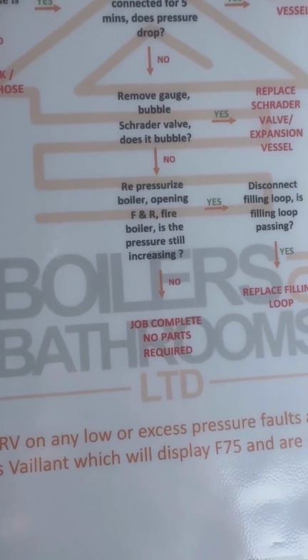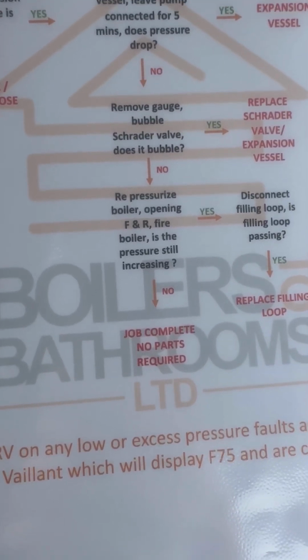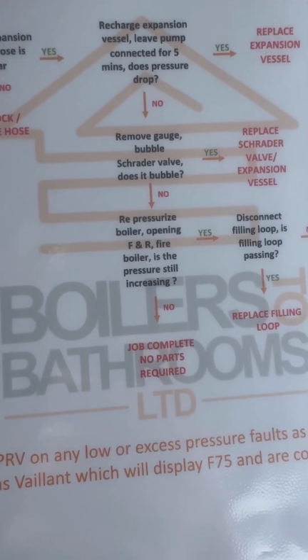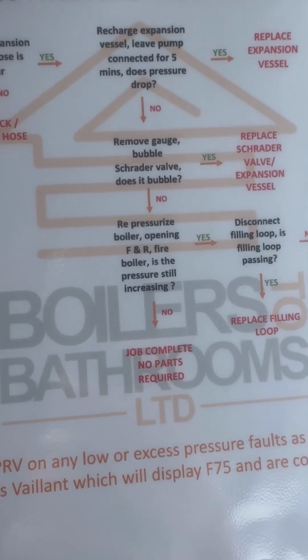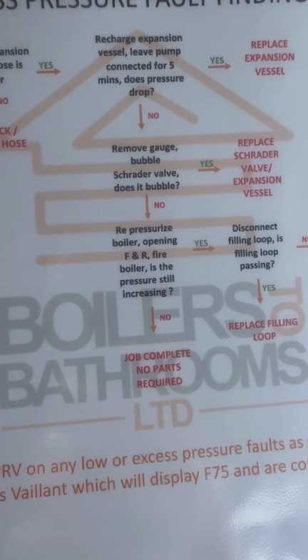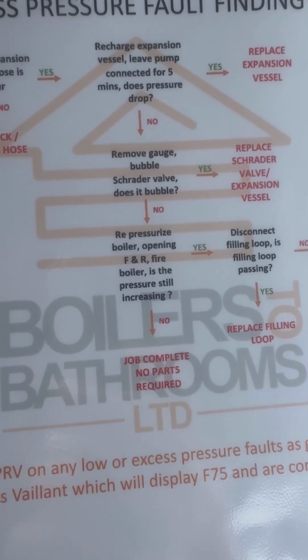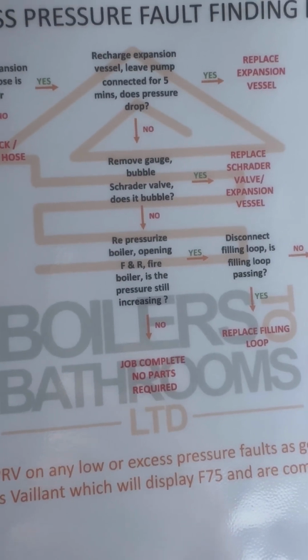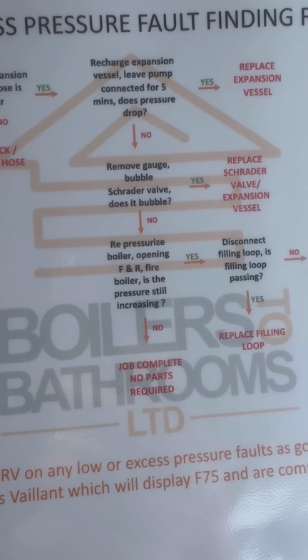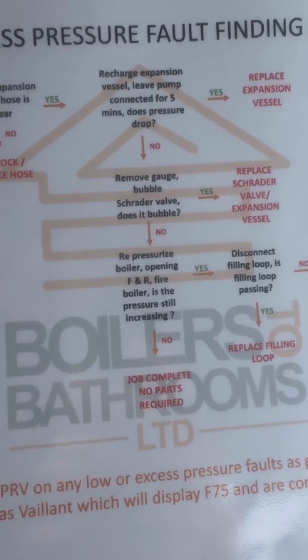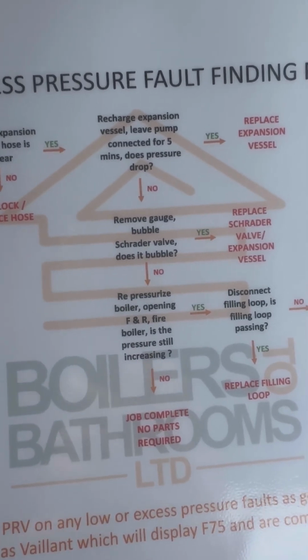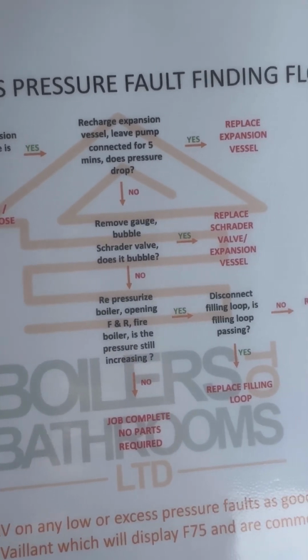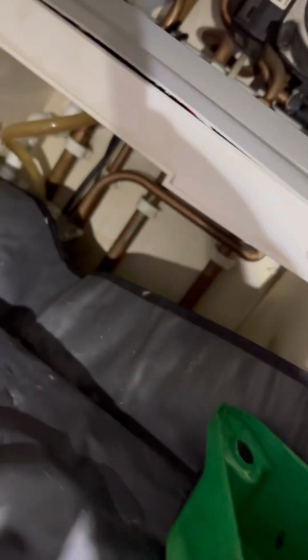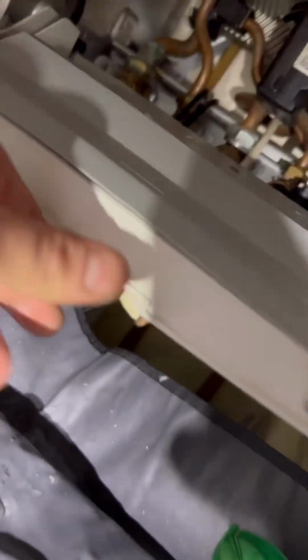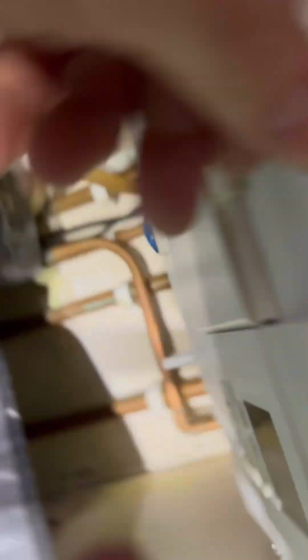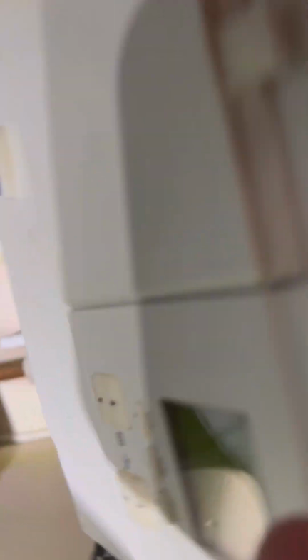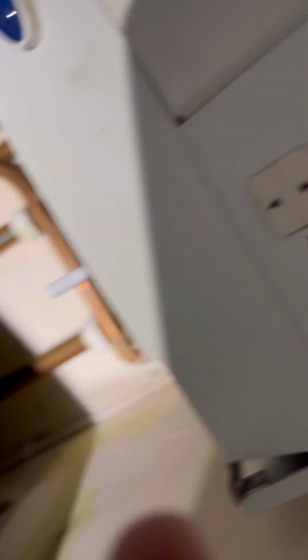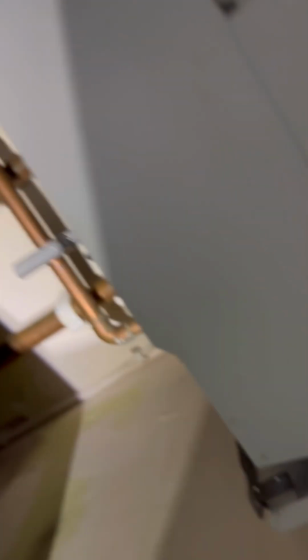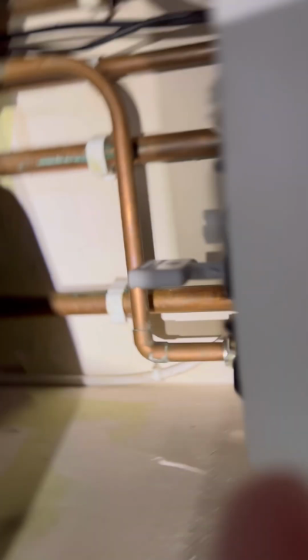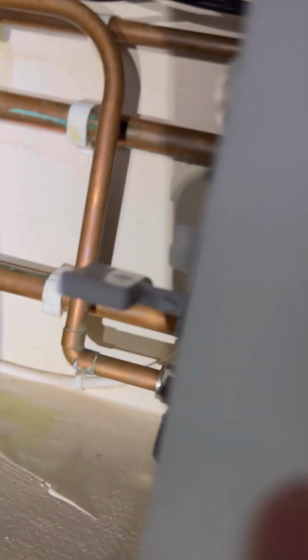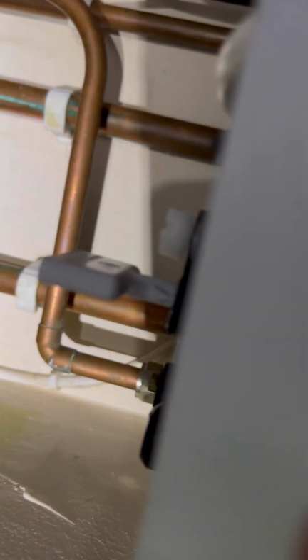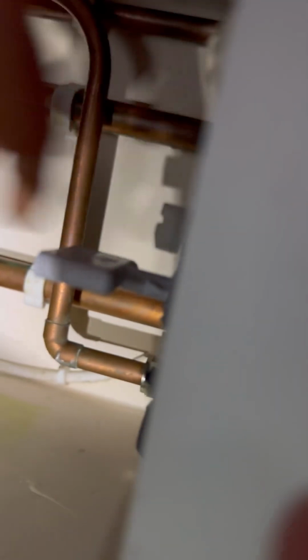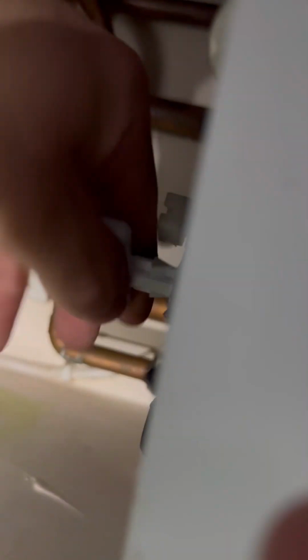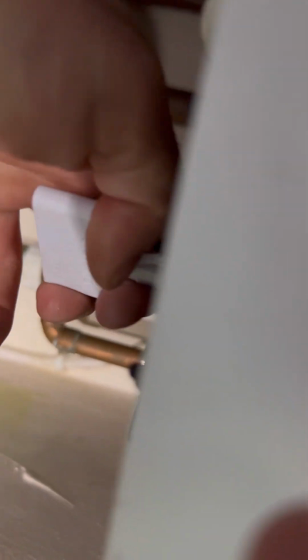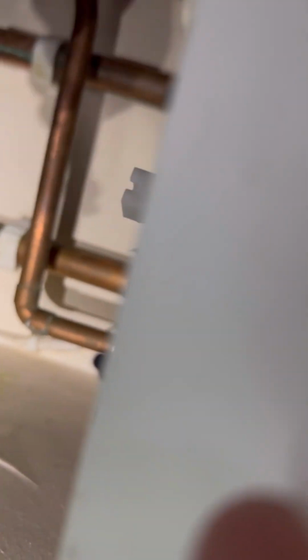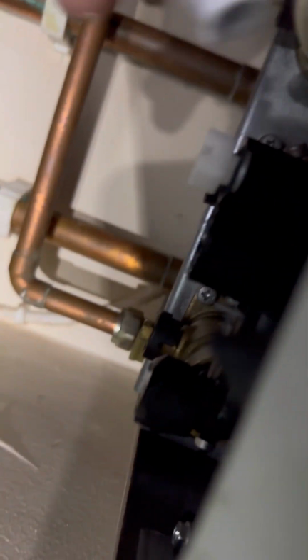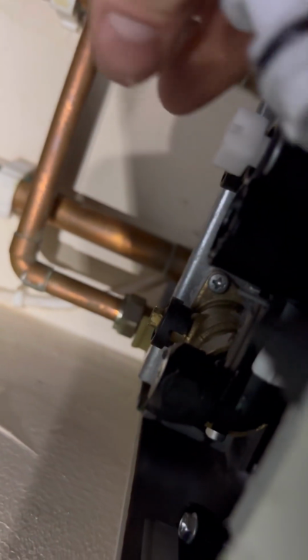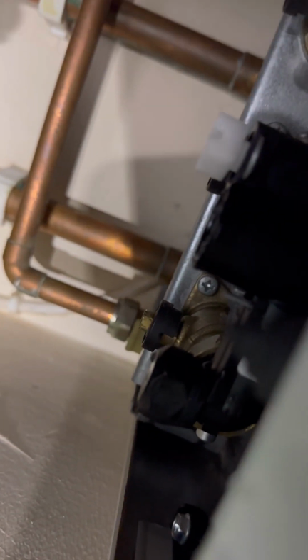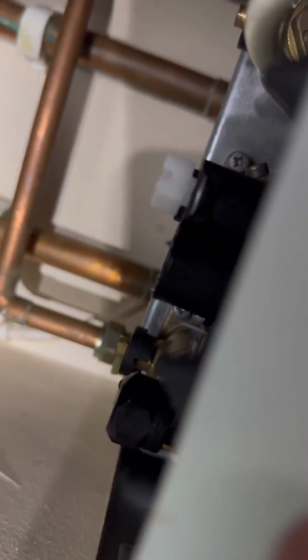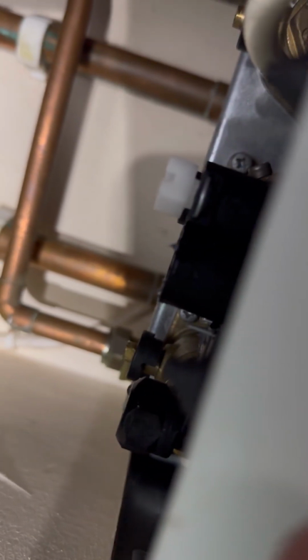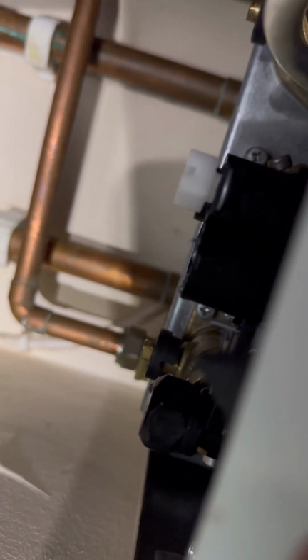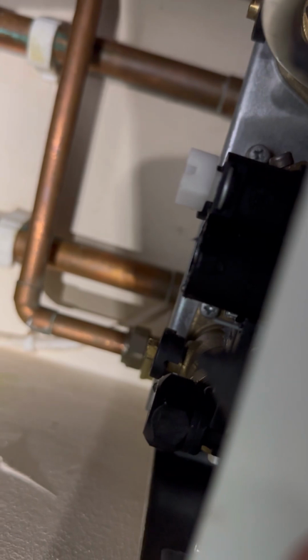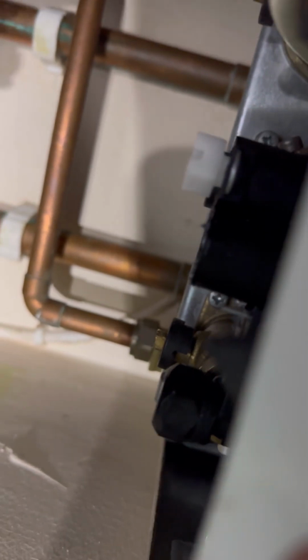Next step: disconnect the filling loop — is the filling loop passing? This filling loop is nice and easy, just turn the key and pull it out. There's no water there, so it's not passing.